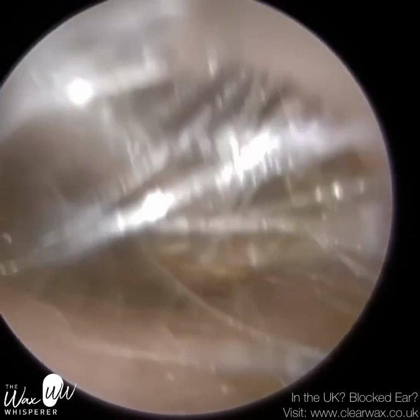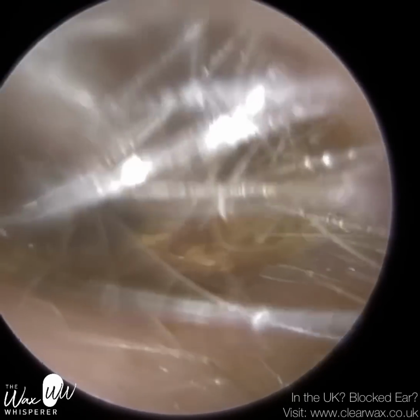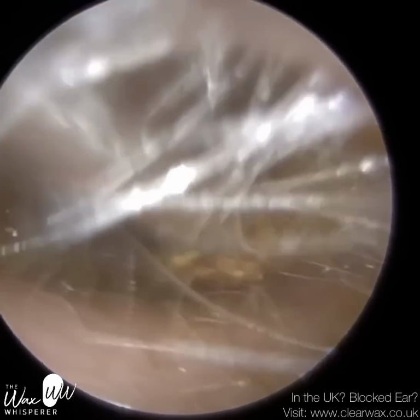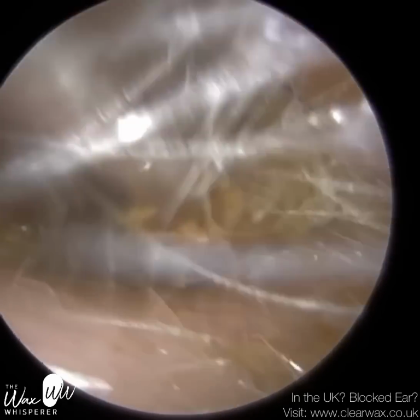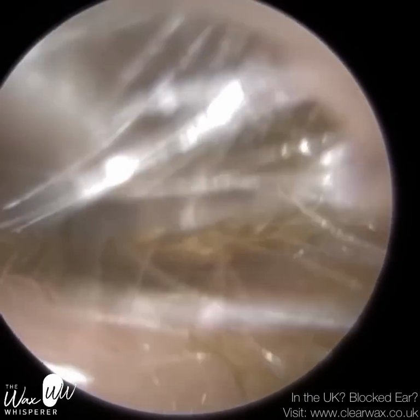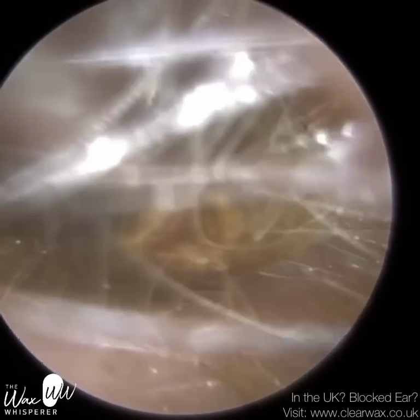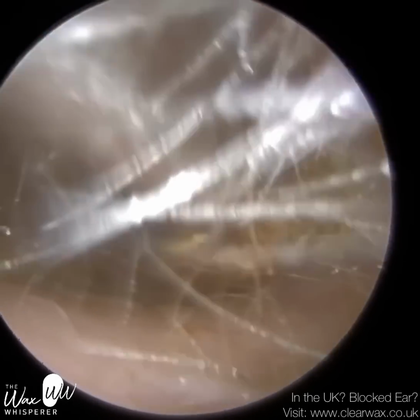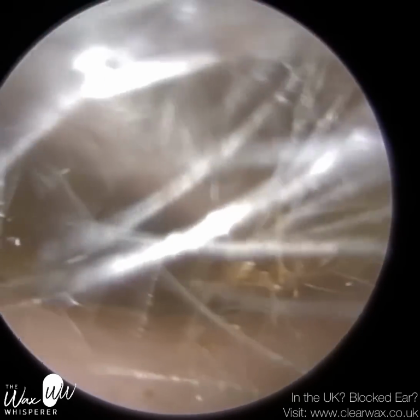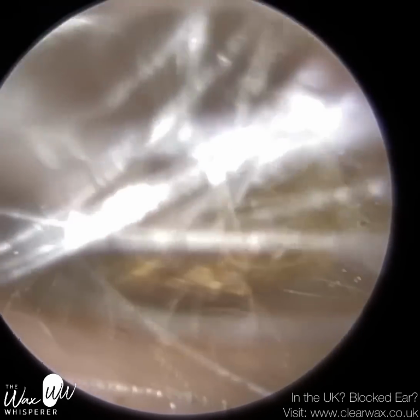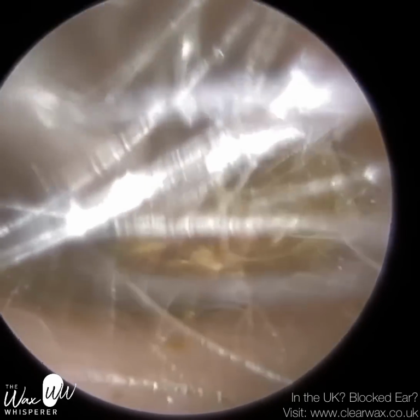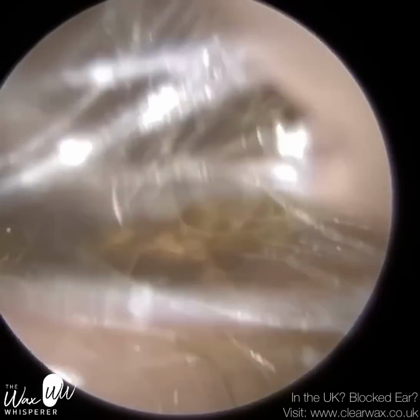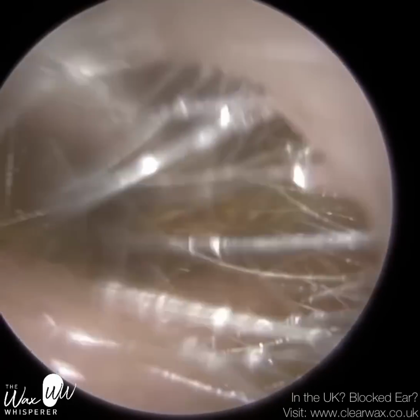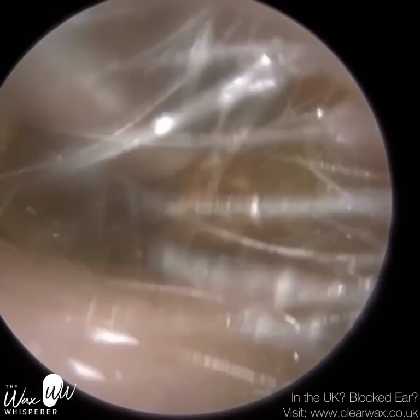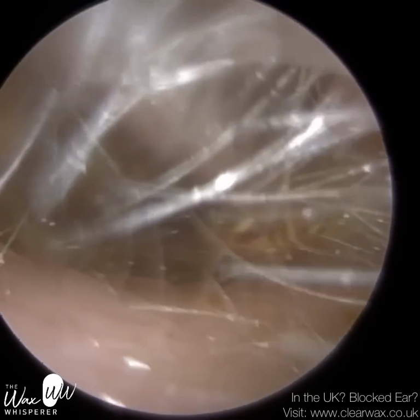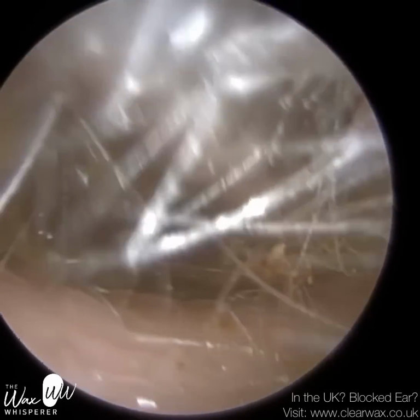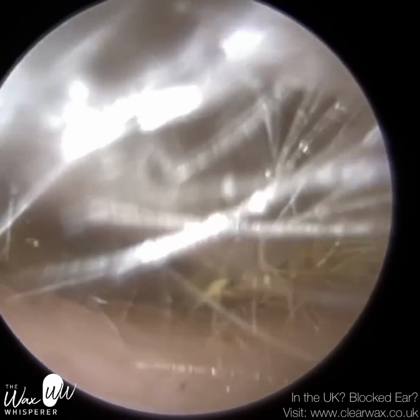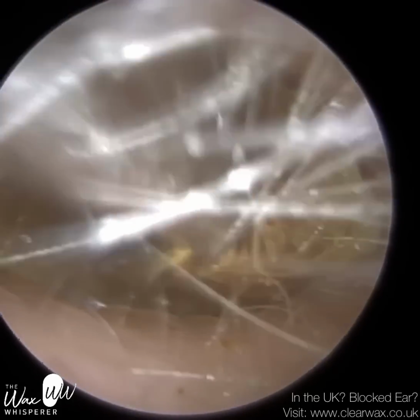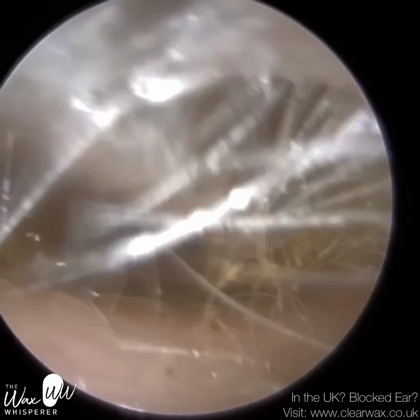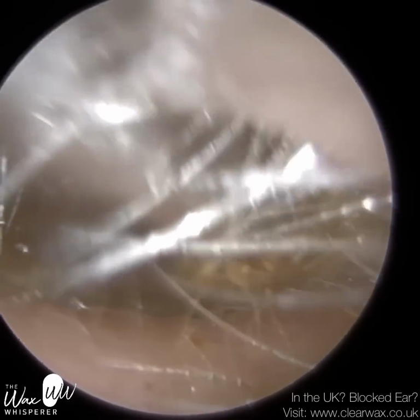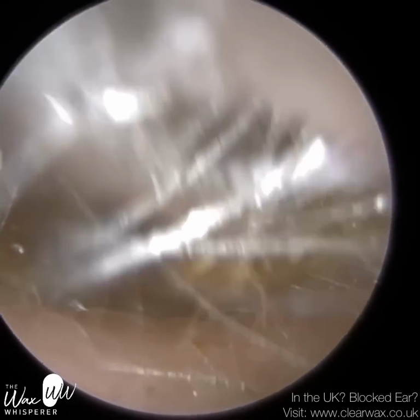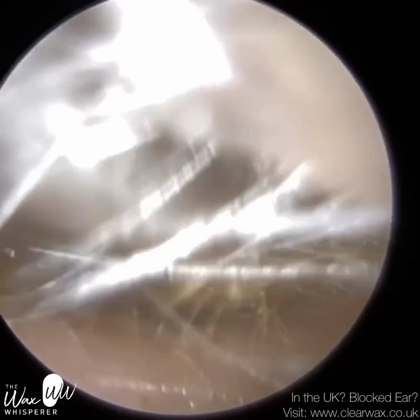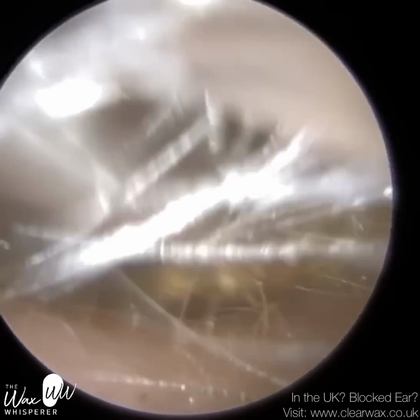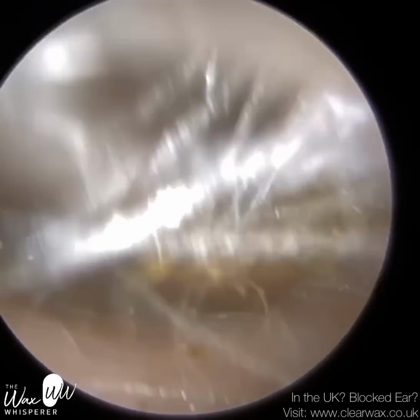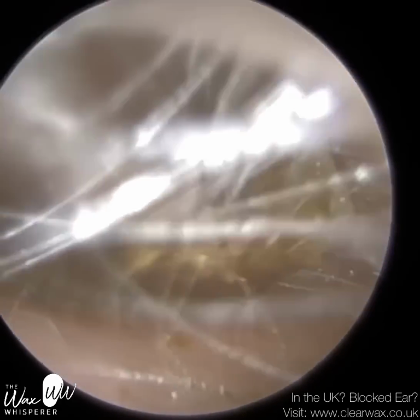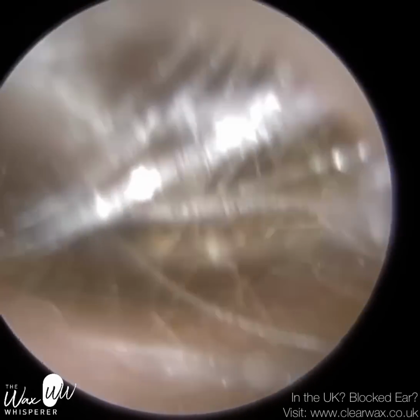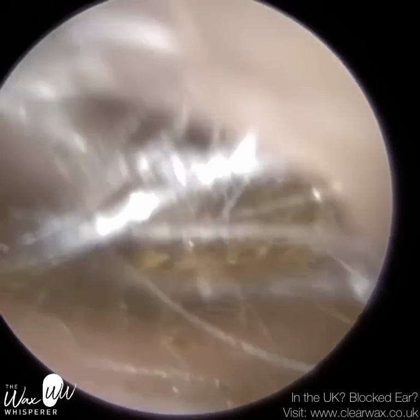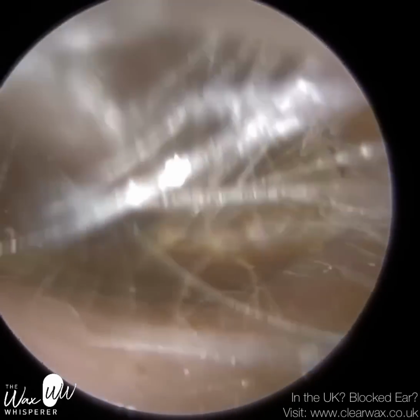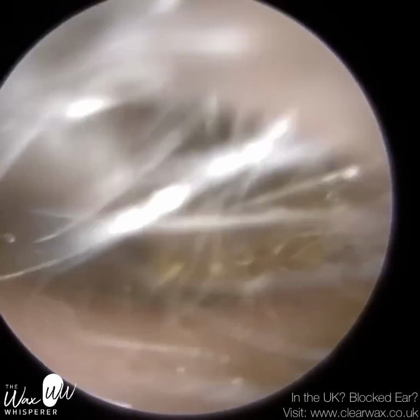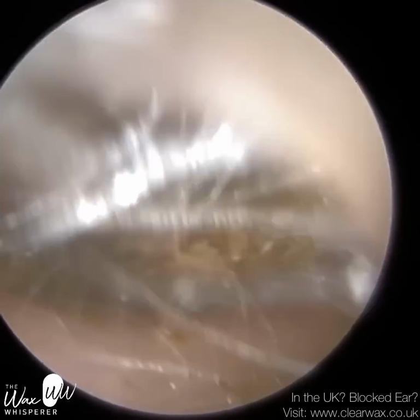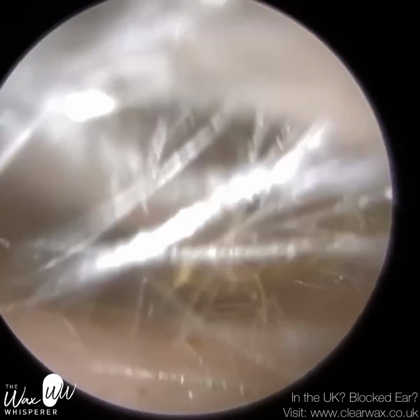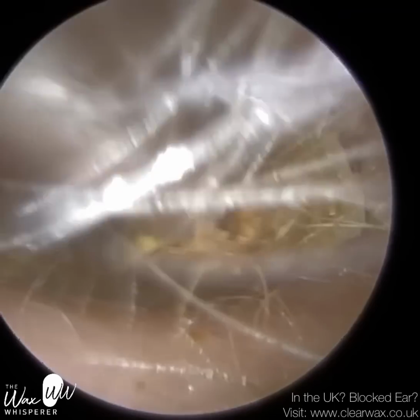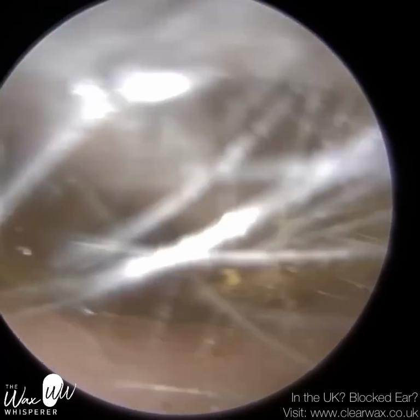And the second strain that can occur in the ear is called Candida — the remaining 20 to 30 percent of the time. And that's more of a thick, creamy discharge.